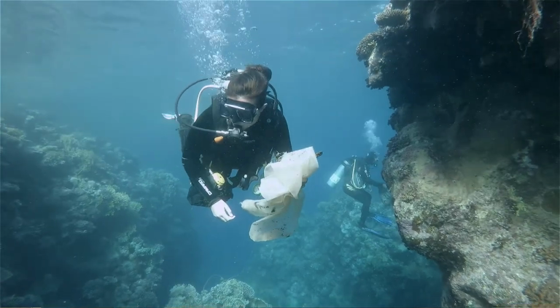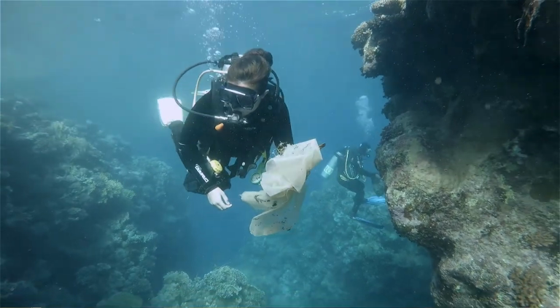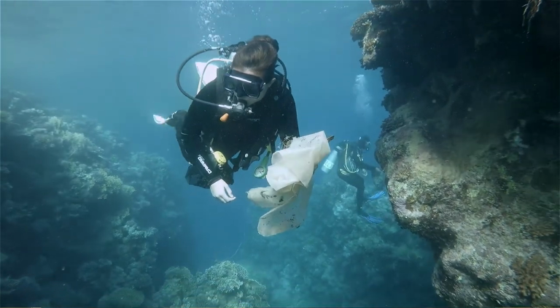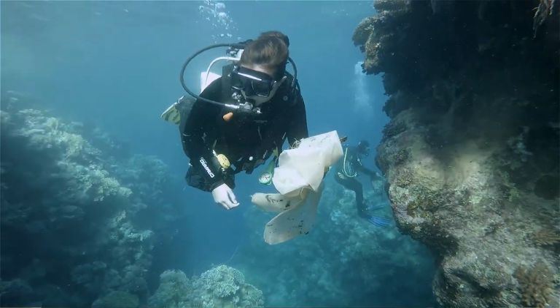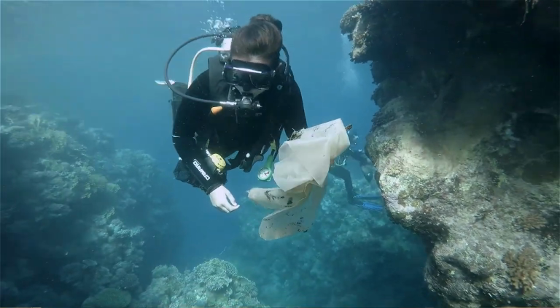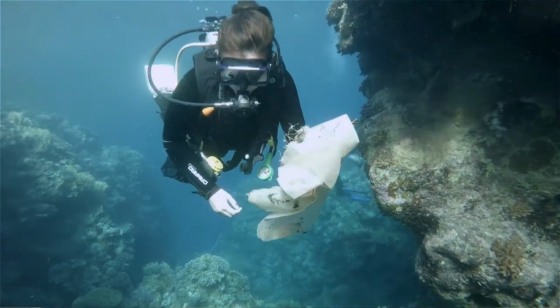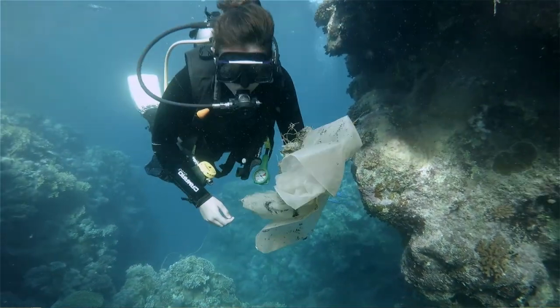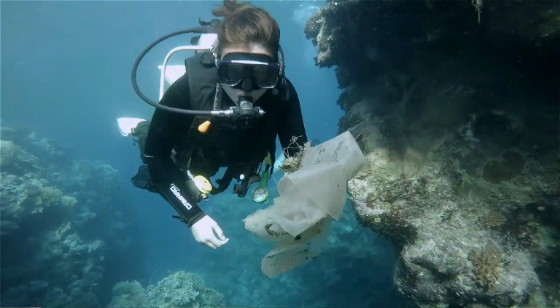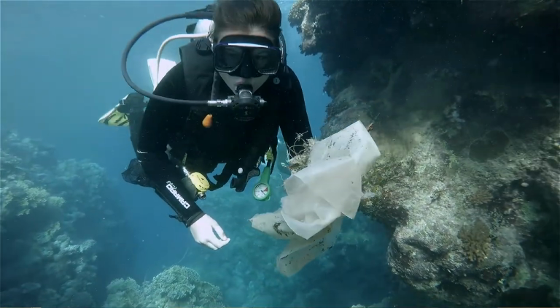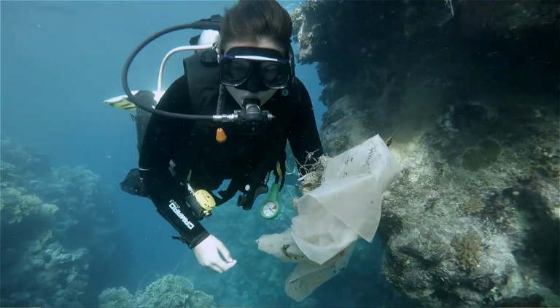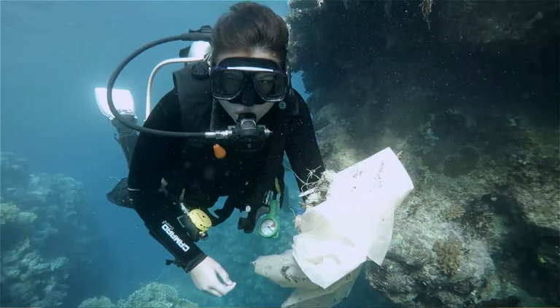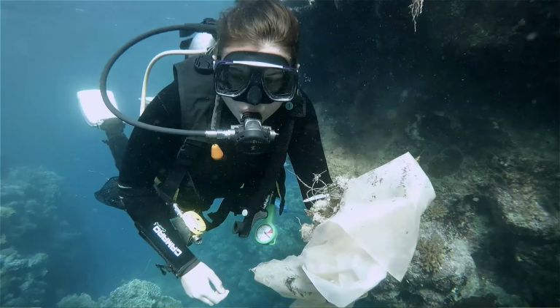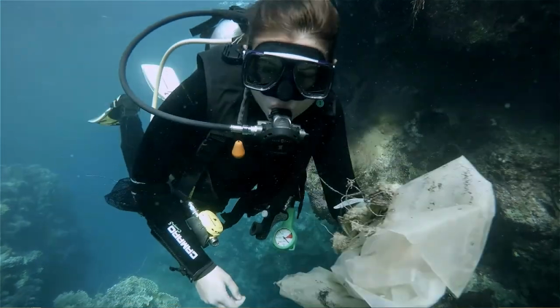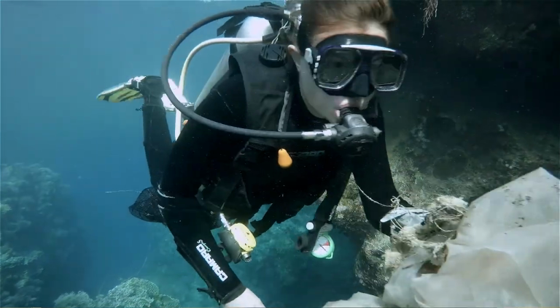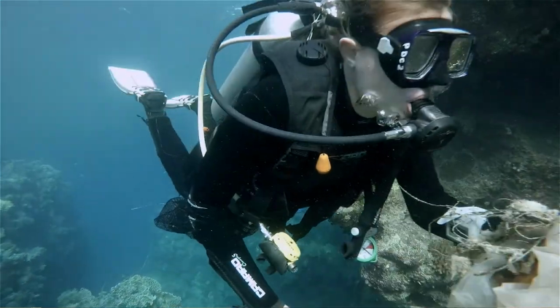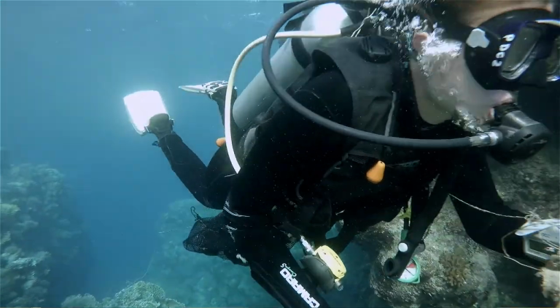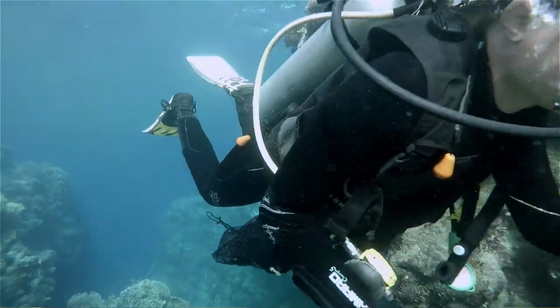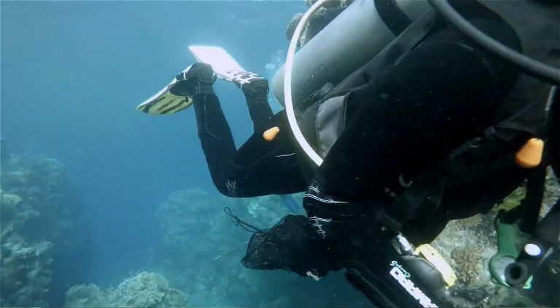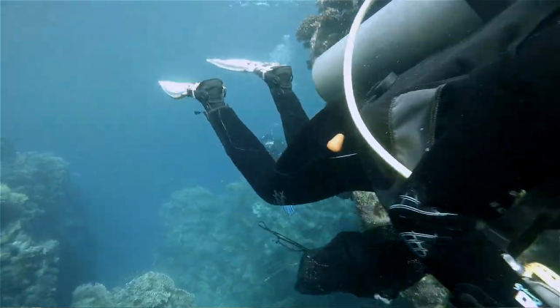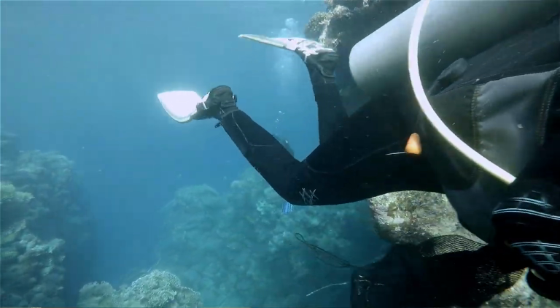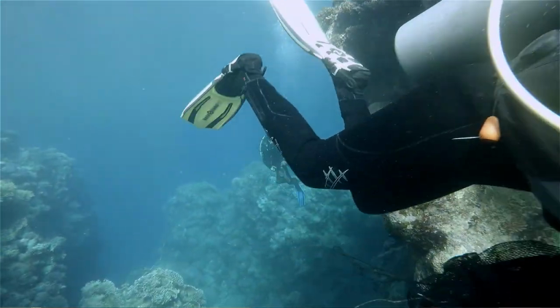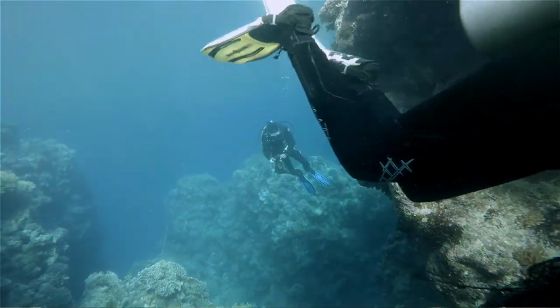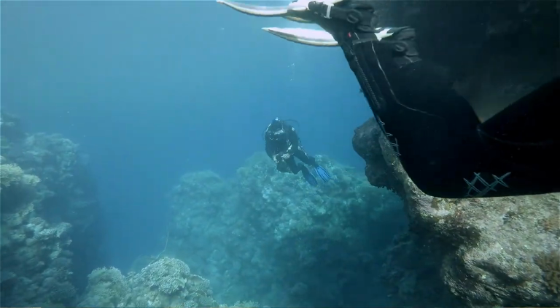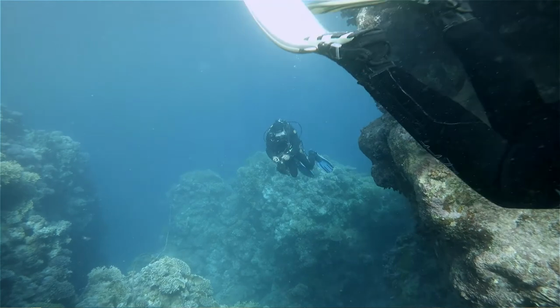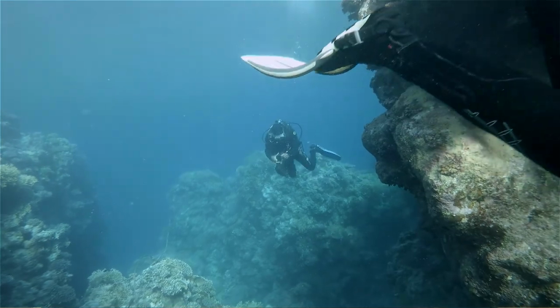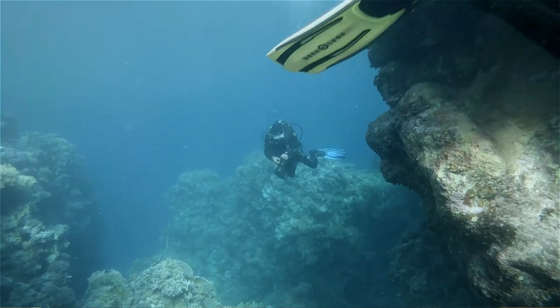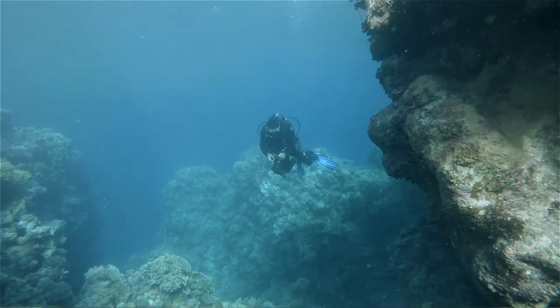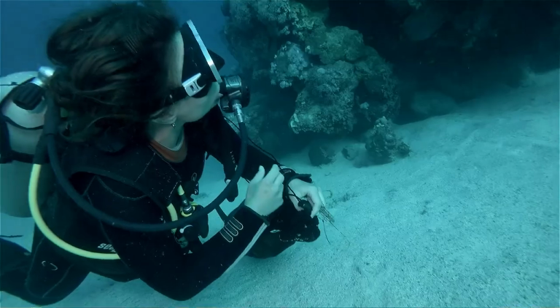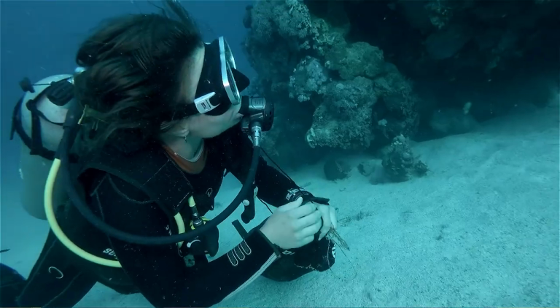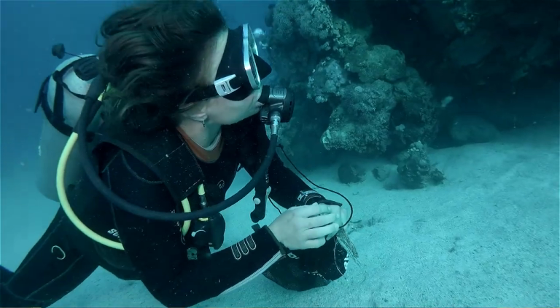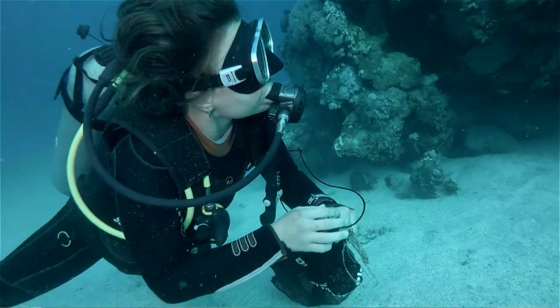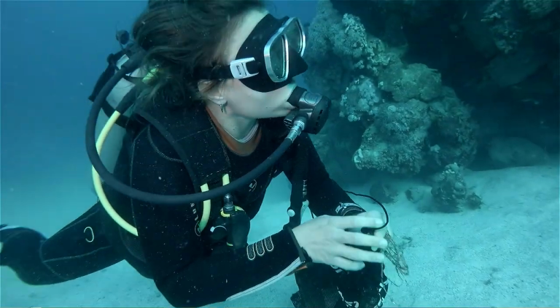When you clean up the reef it is imperative that you have good buoyancy, because you do tend to use a lot more air than you would usually on a dive. Additionally, you have to be very careful because of course you don't want to harm any of the coral around you.